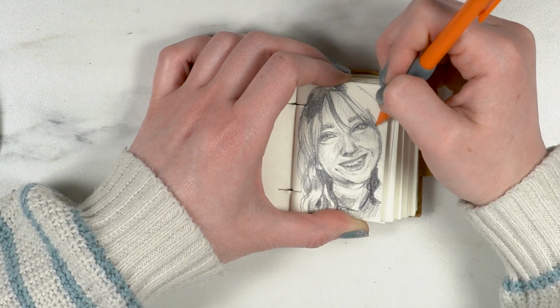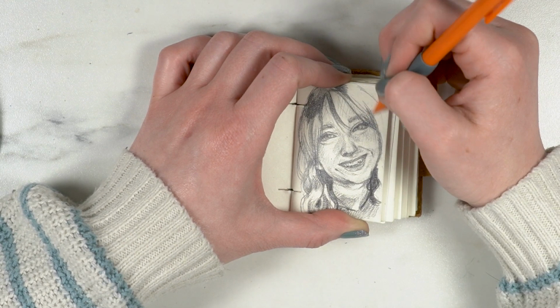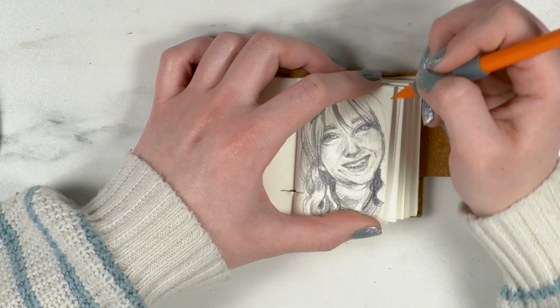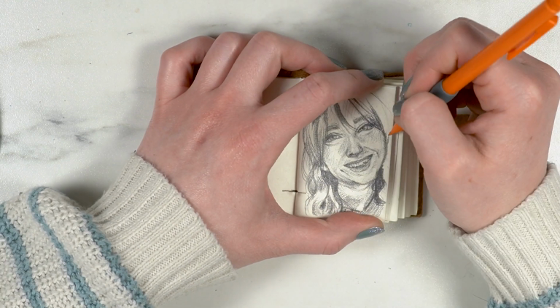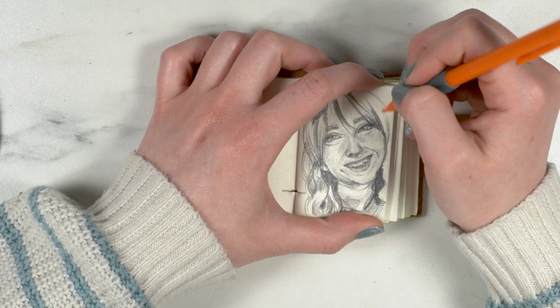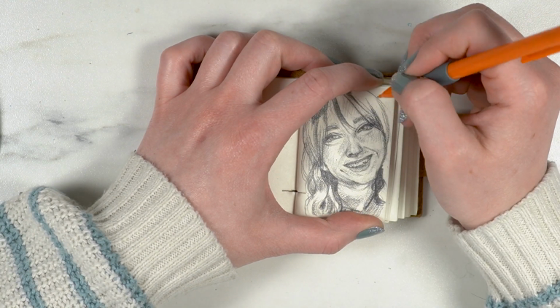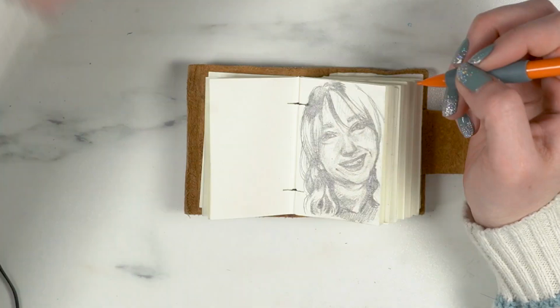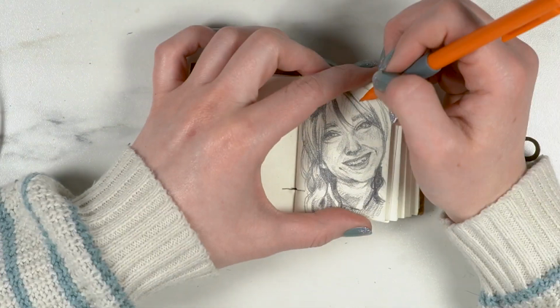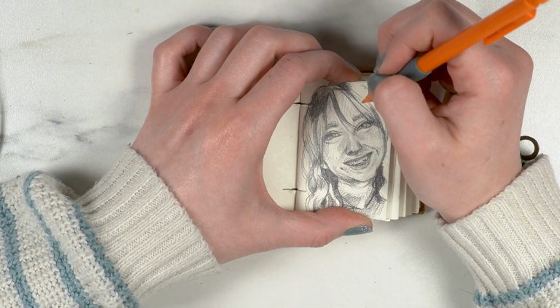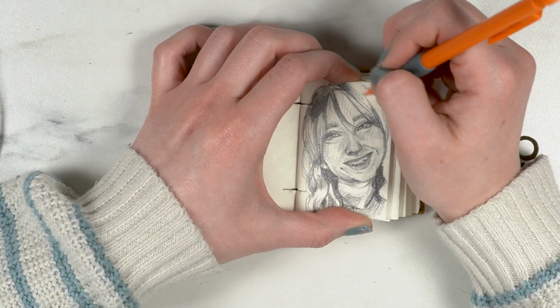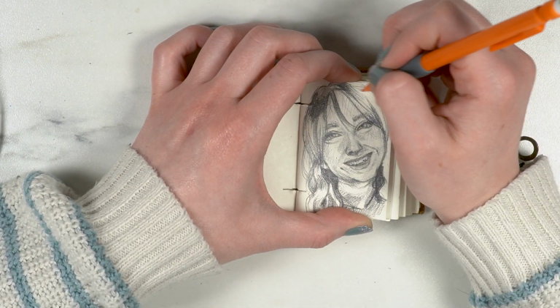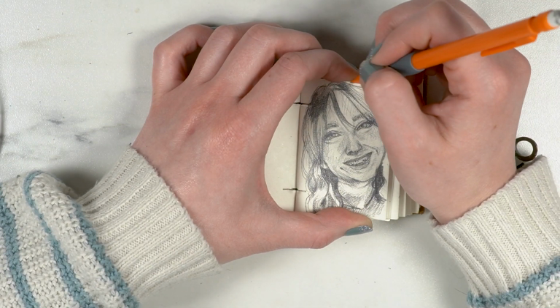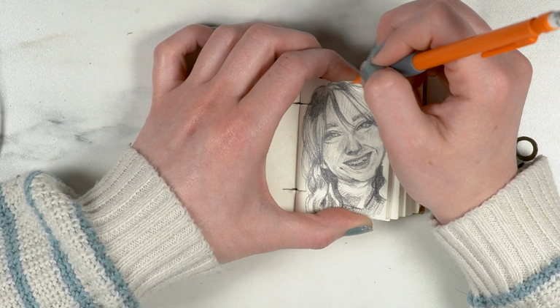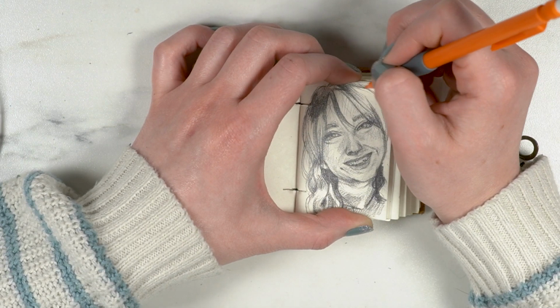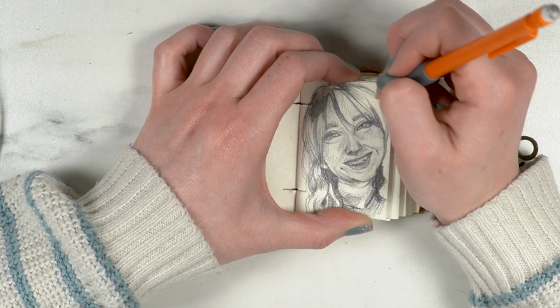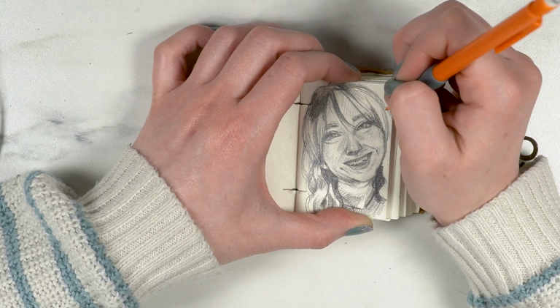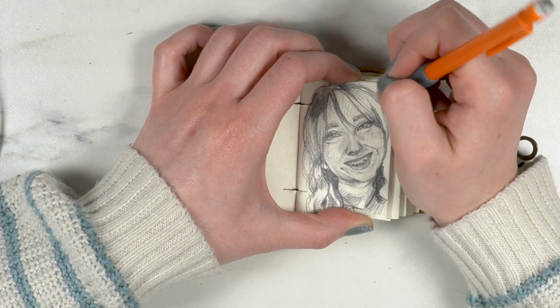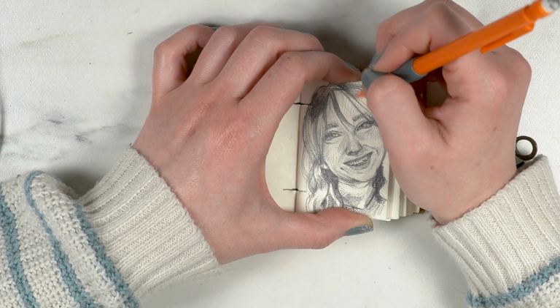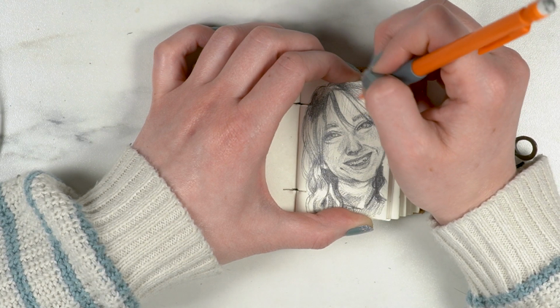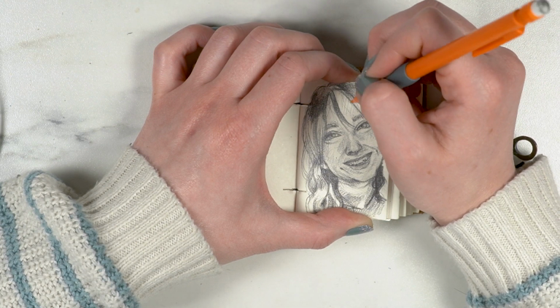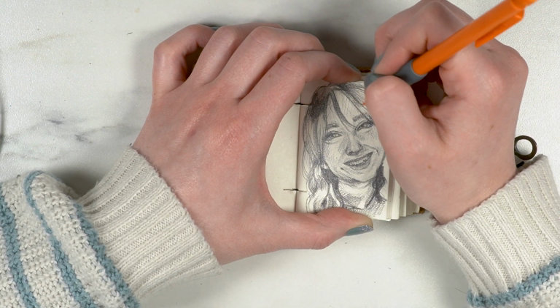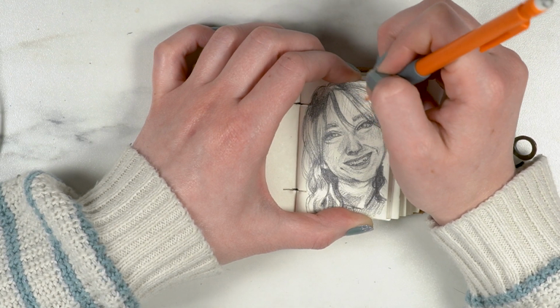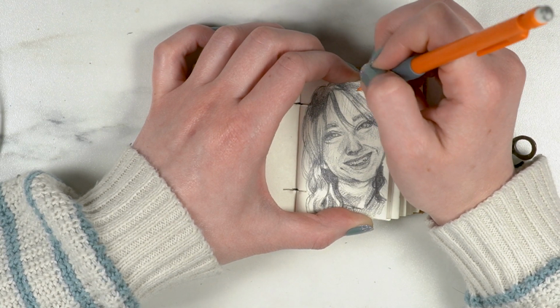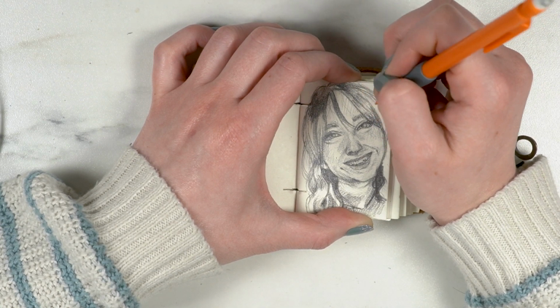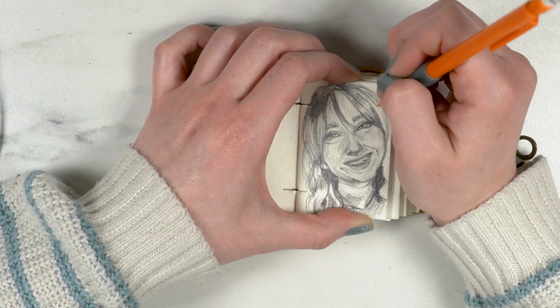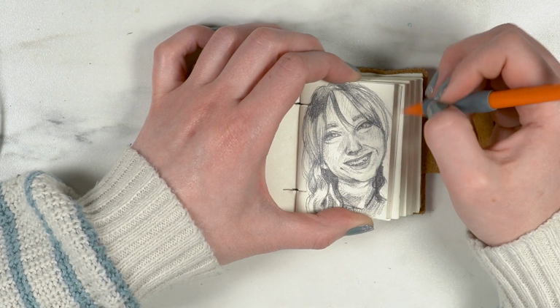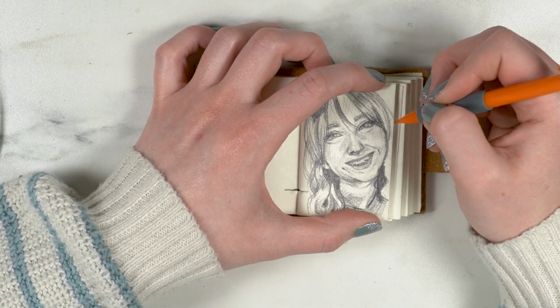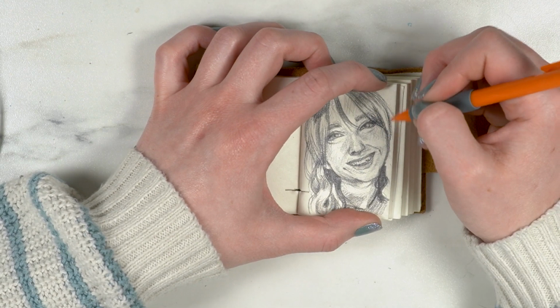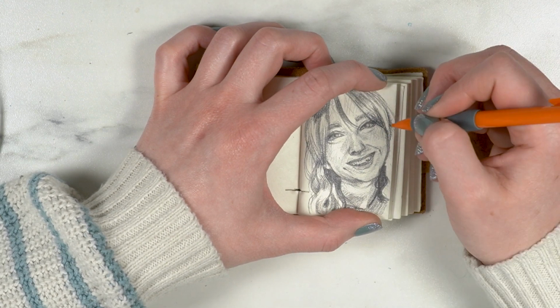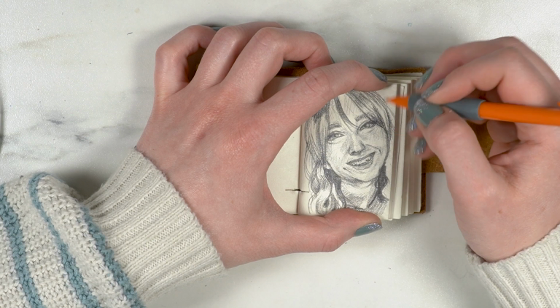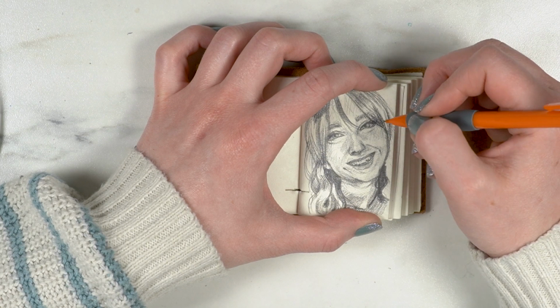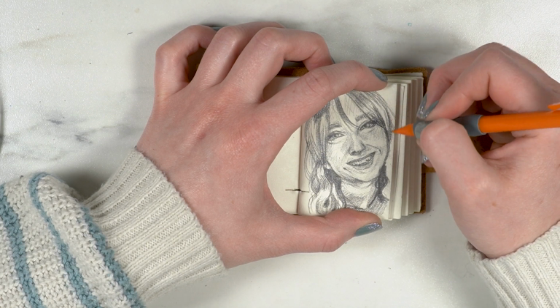Pencils are so effective for hair because you can really get these fine lines, but you want to make sure they taper at the end and blend in, and that you're not using too many or too few.